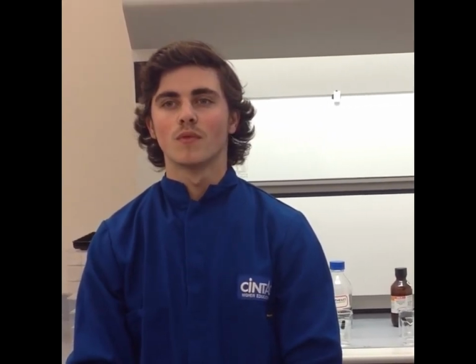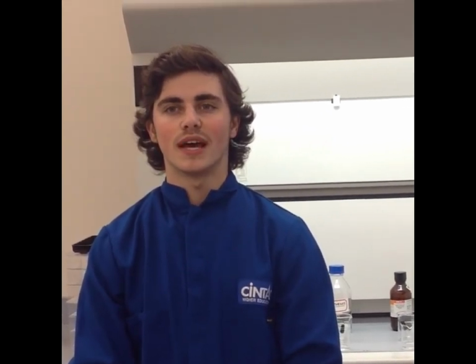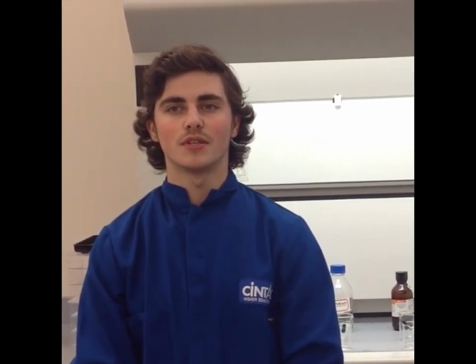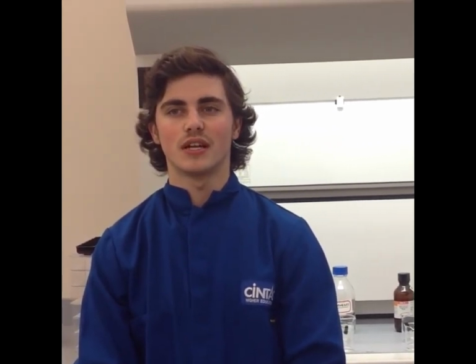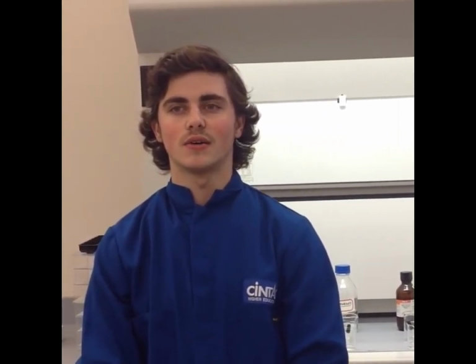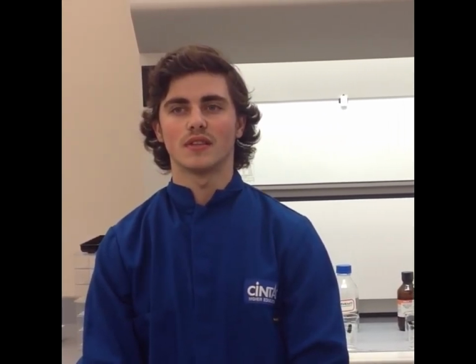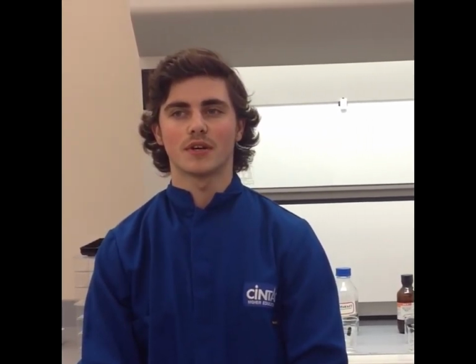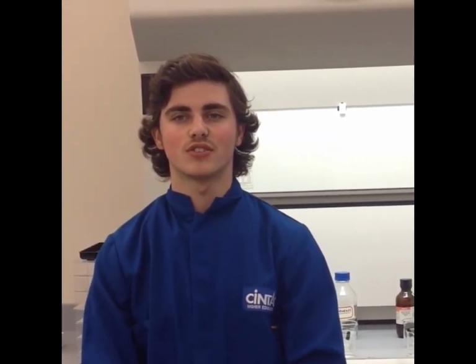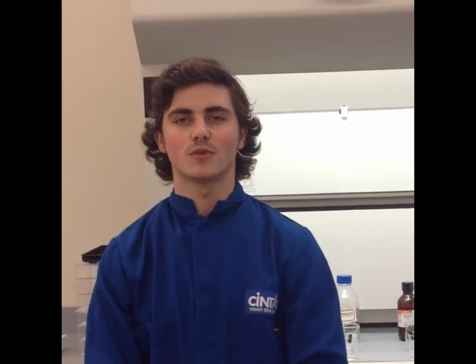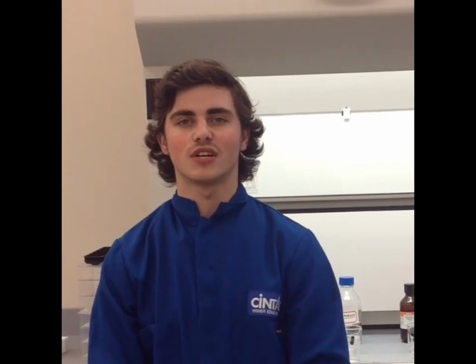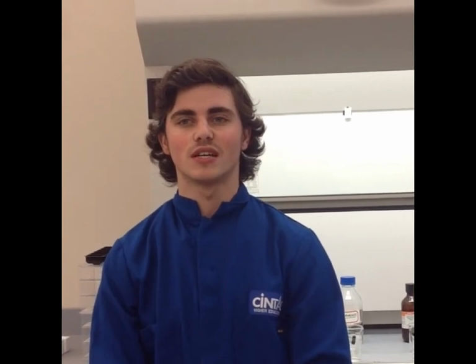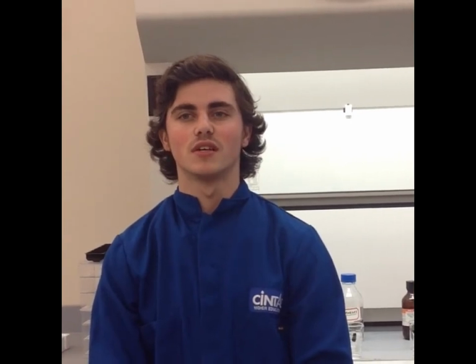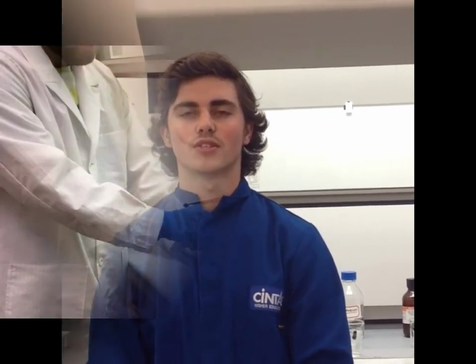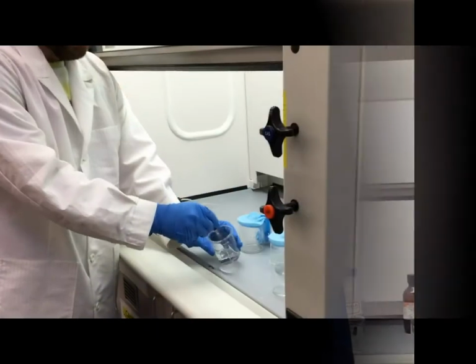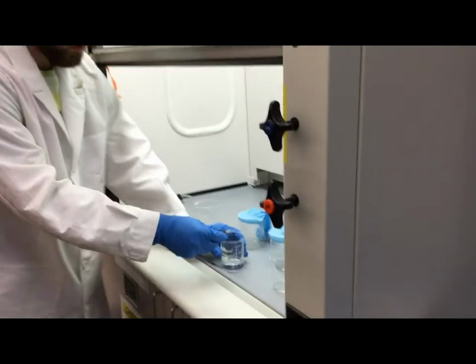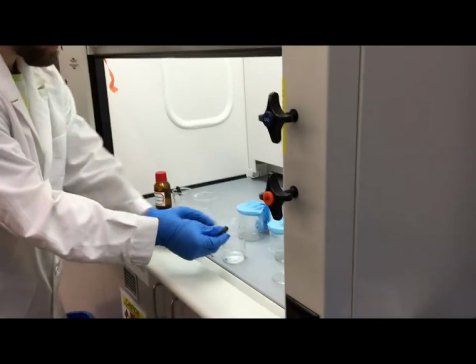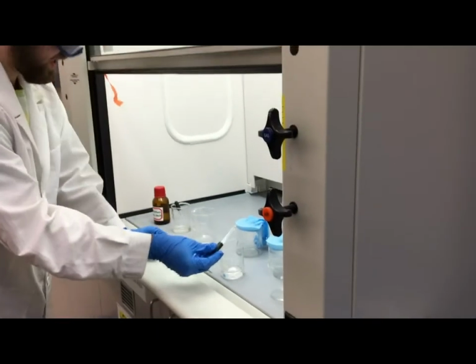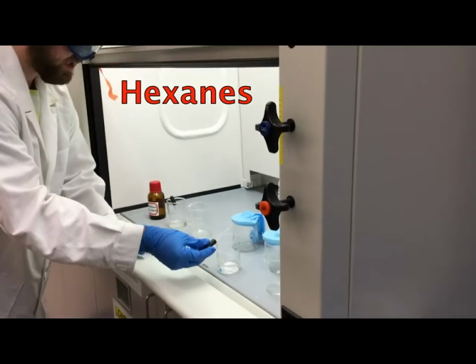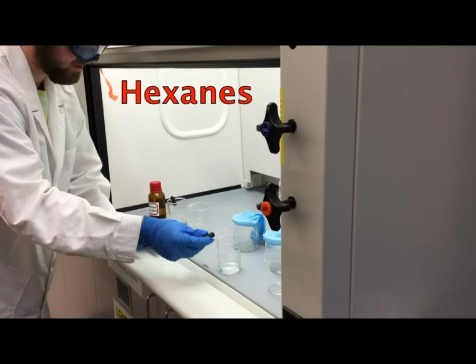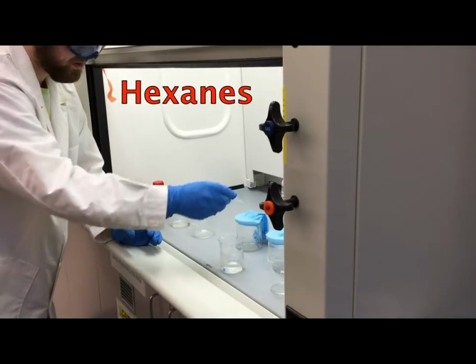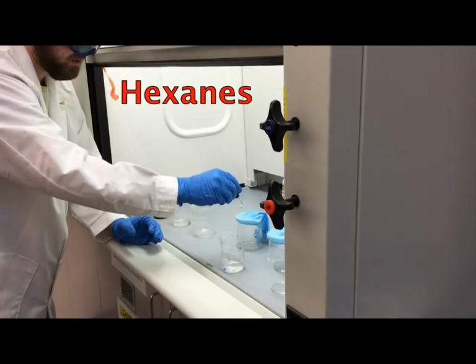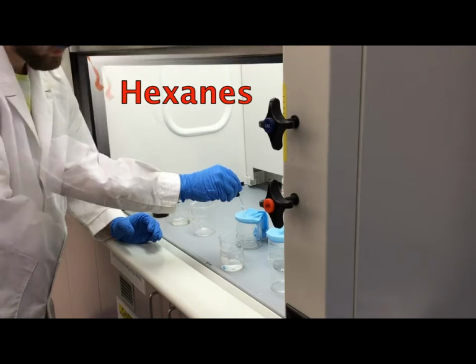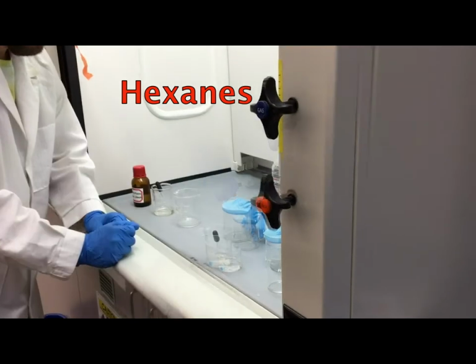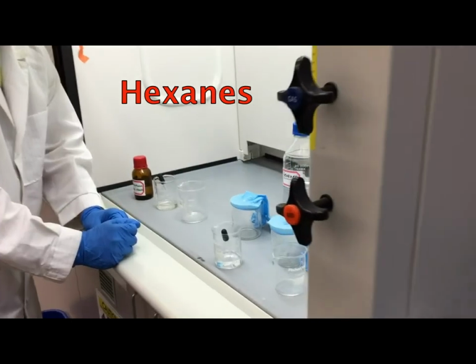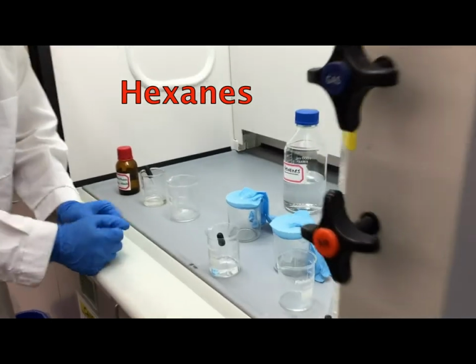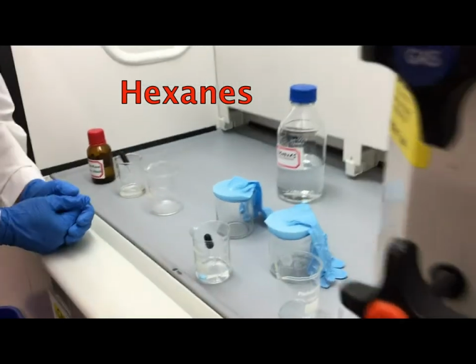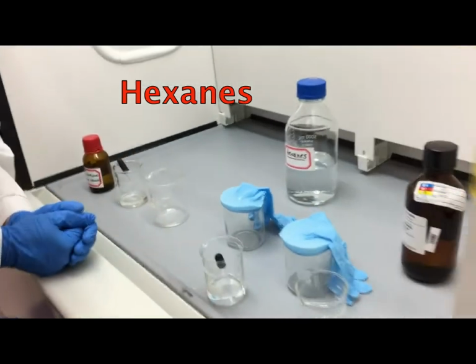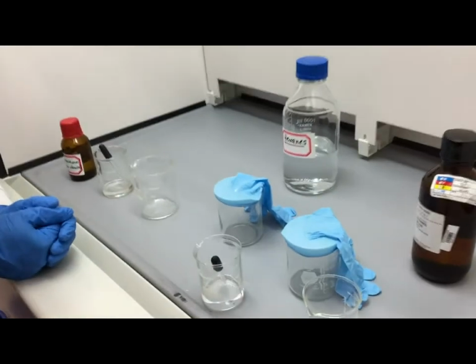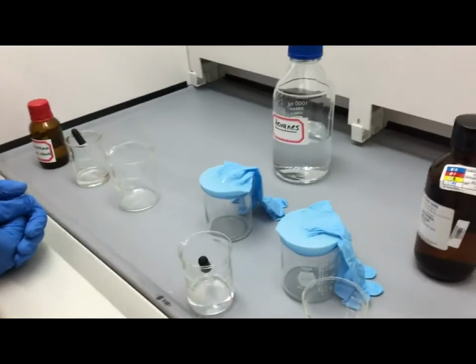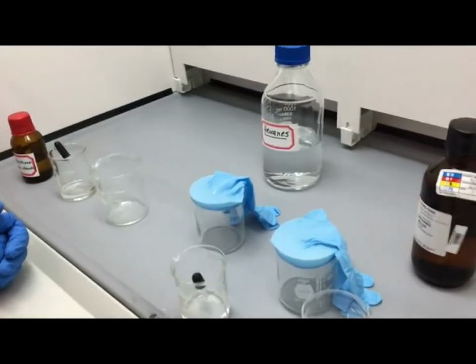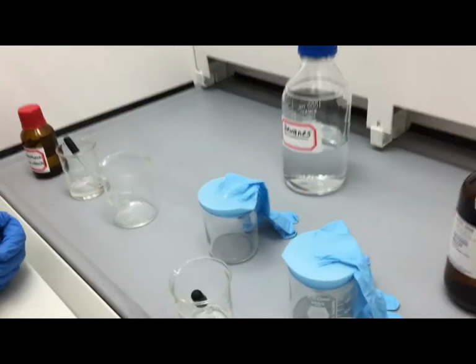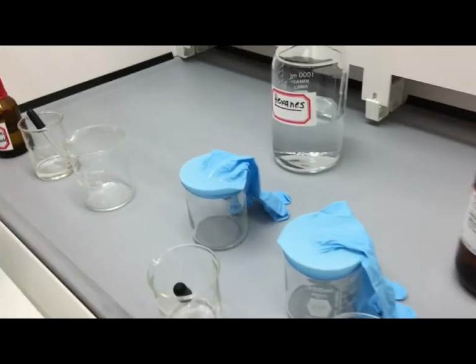We will now demonstrate how these chemicals interact with nitrile gloves. Now we are seeing the effects that hexane has on nitrile gloves. As you can see, there are no immediate effects to the nitrile gloves.